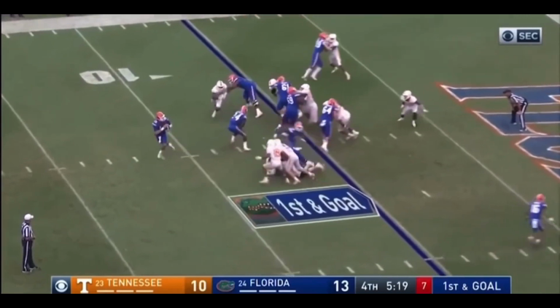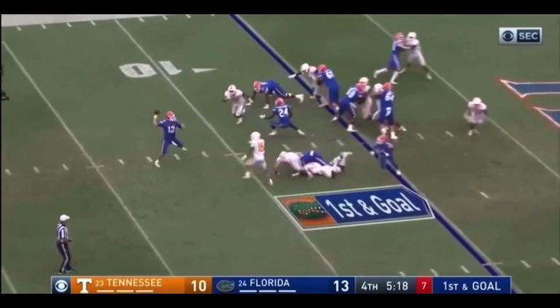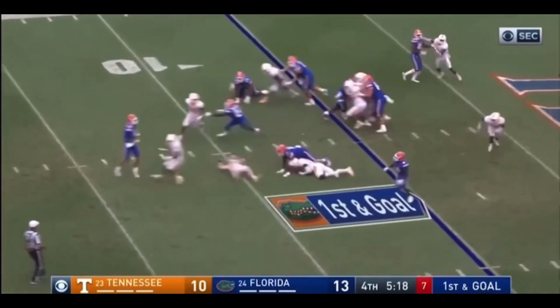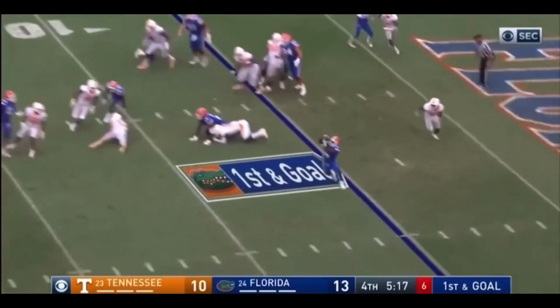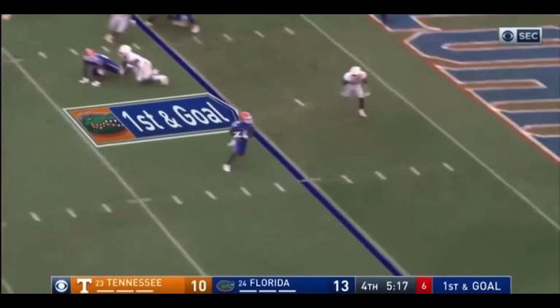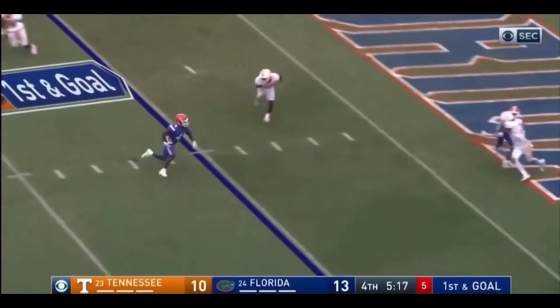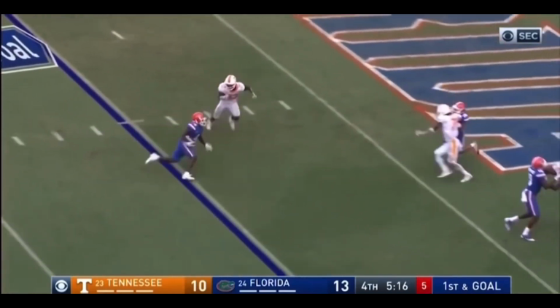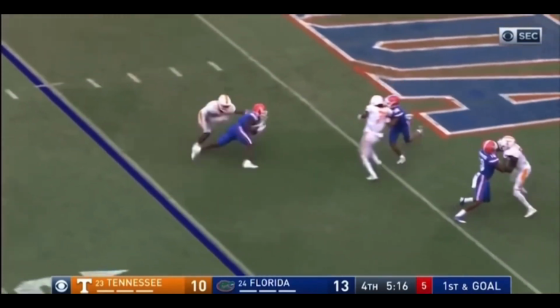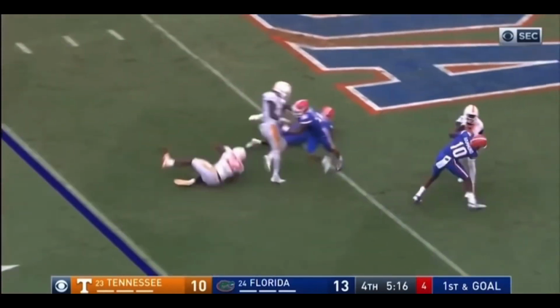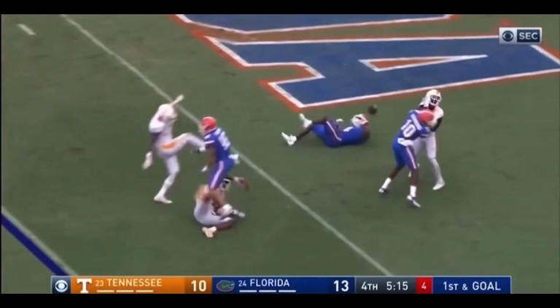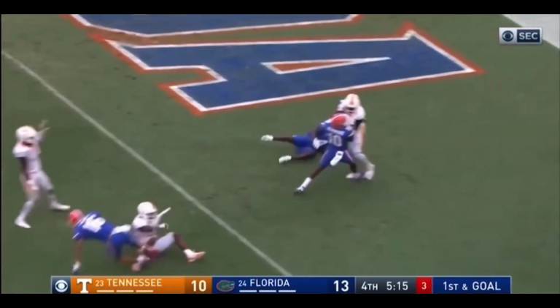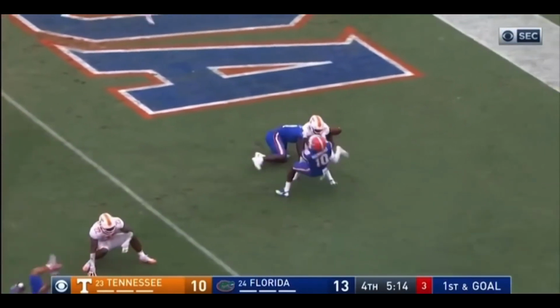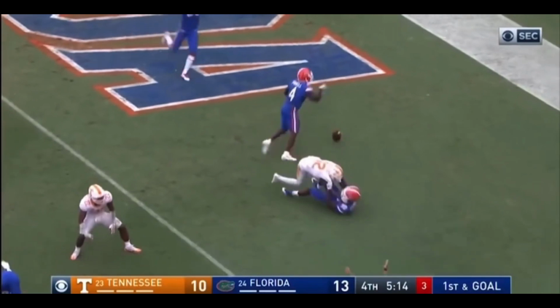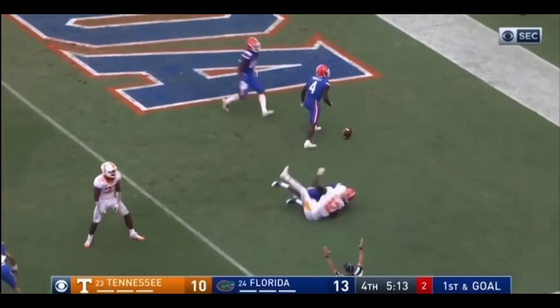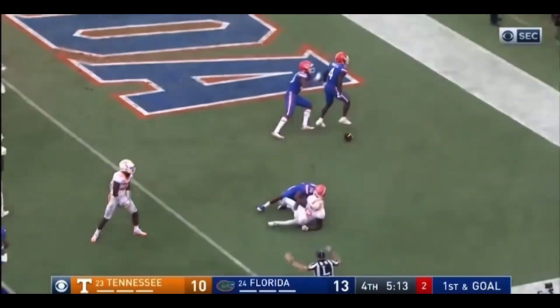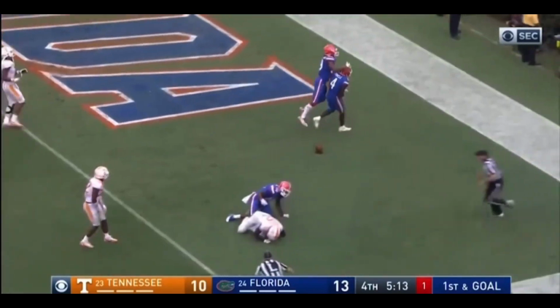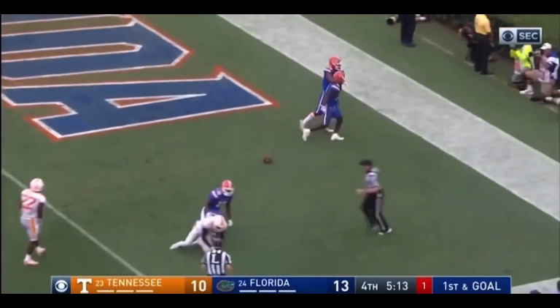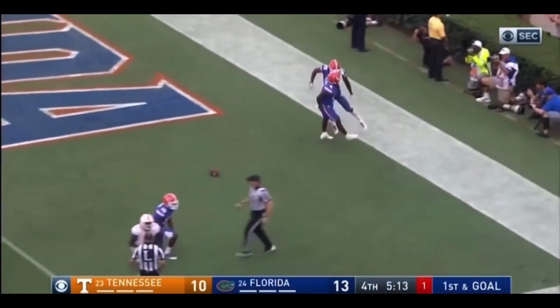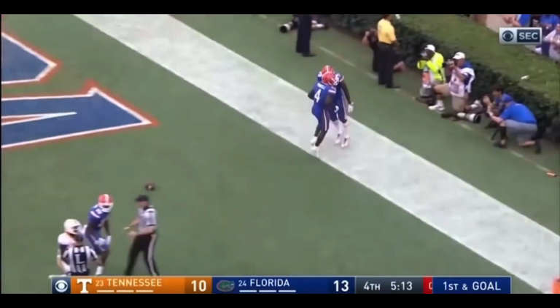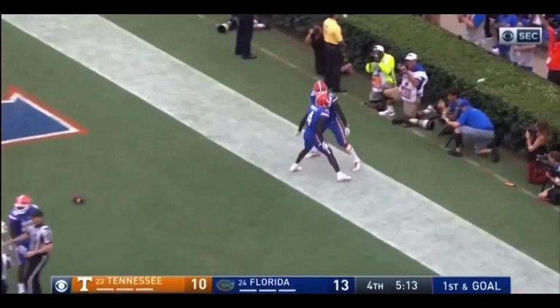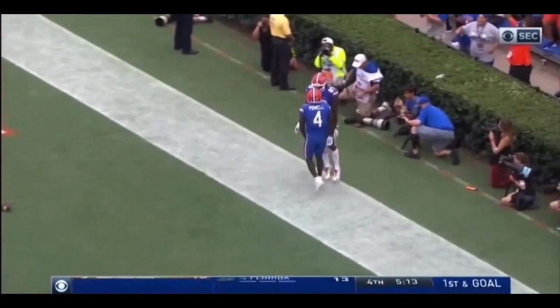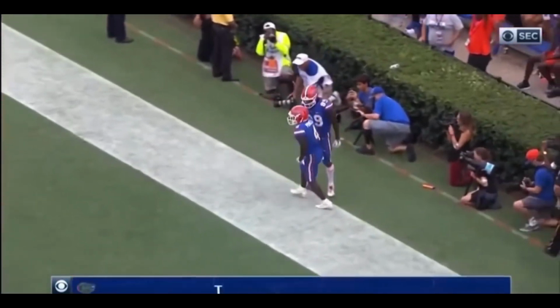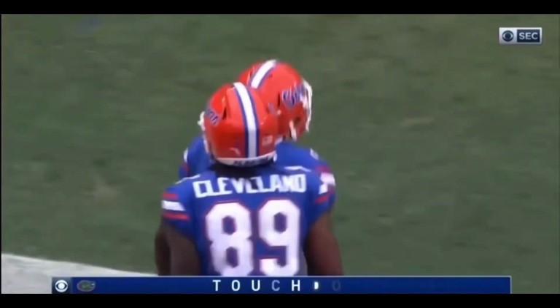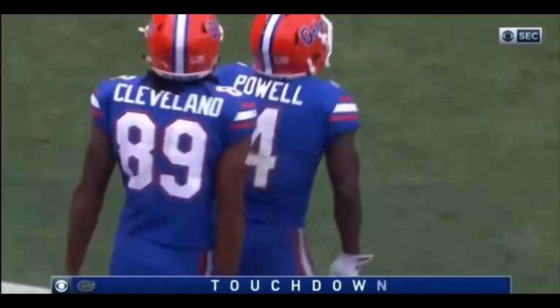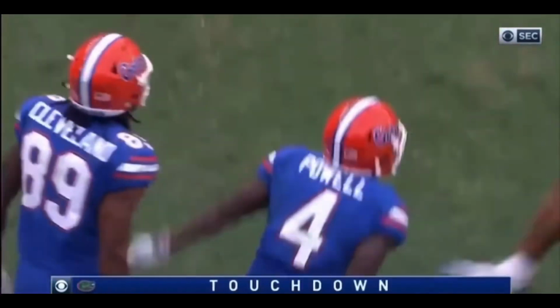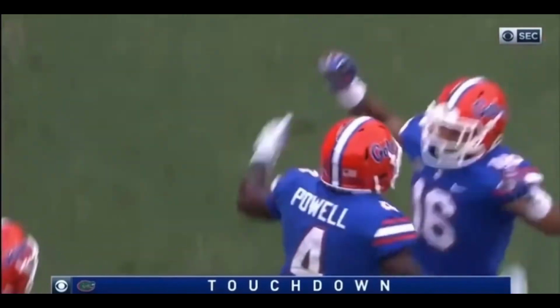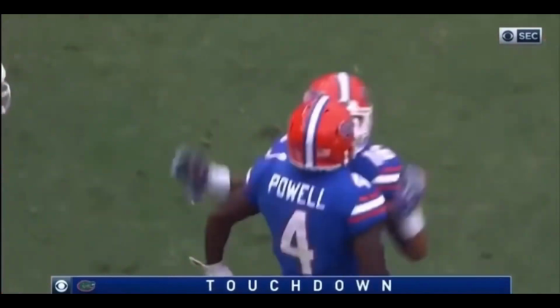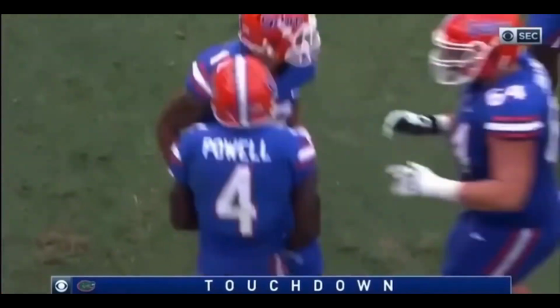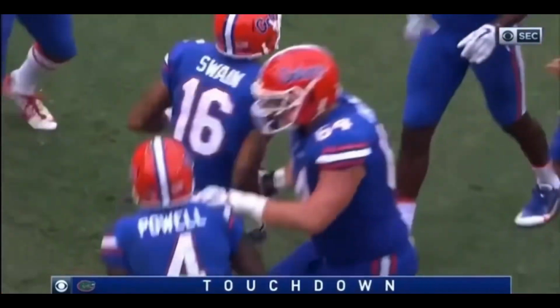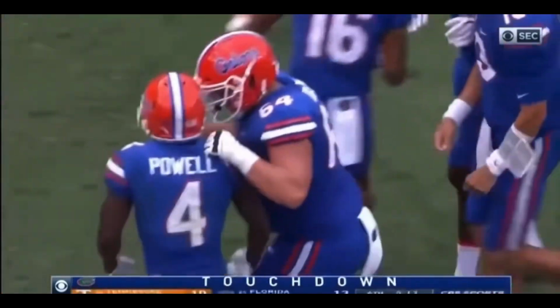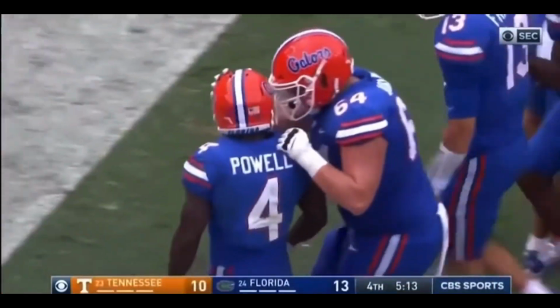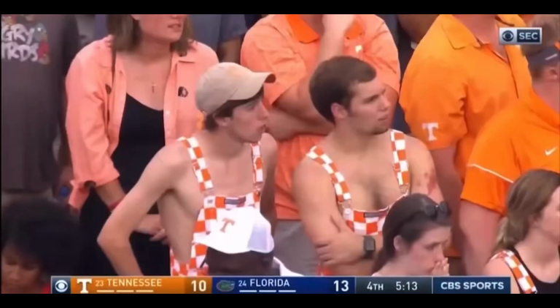Franks play fake. Throws Powell again. Powell diving. He's in. Touchdown. He got him there. And he got him in.